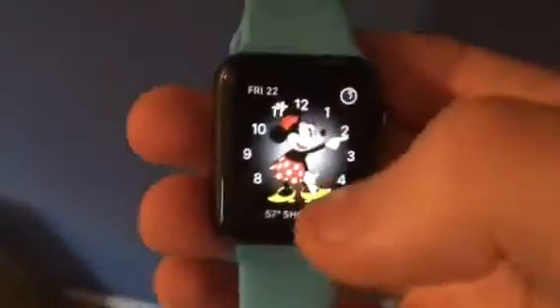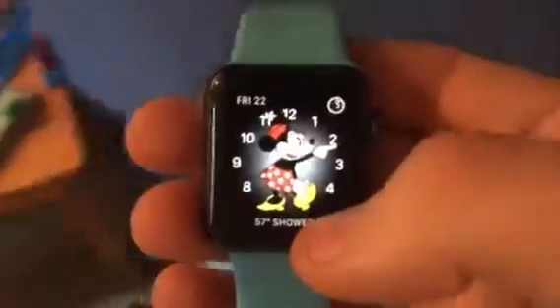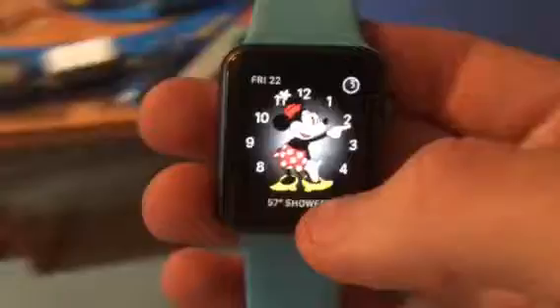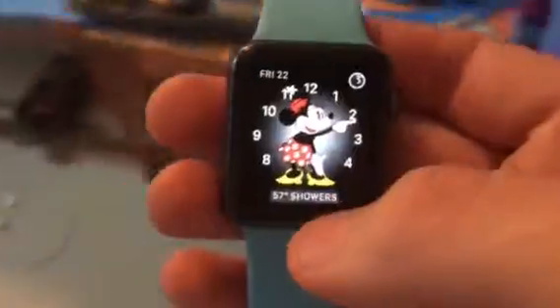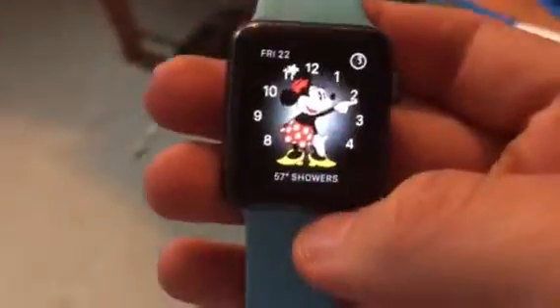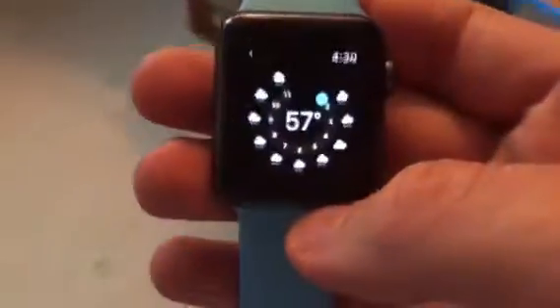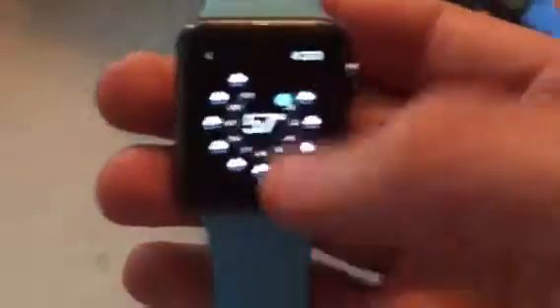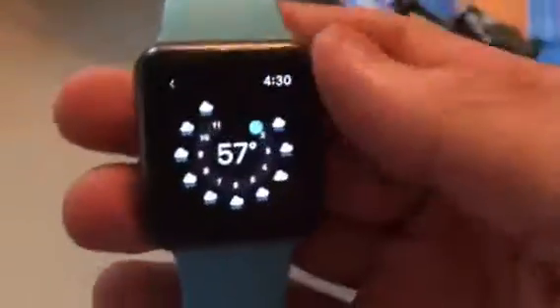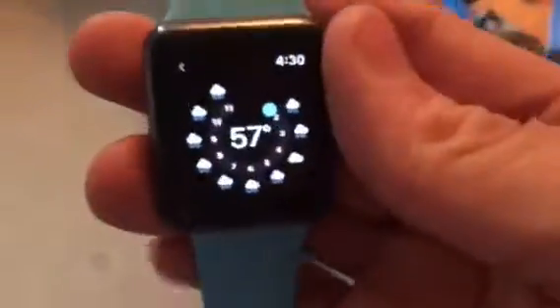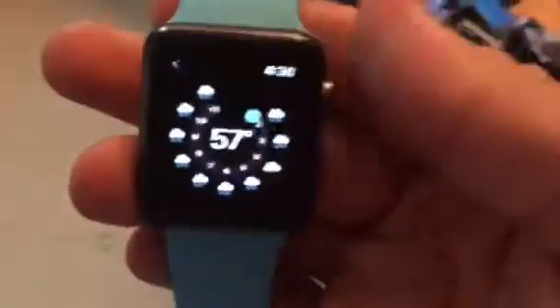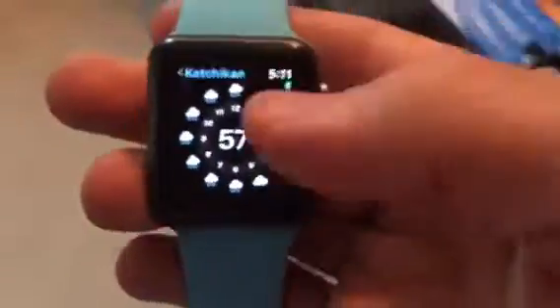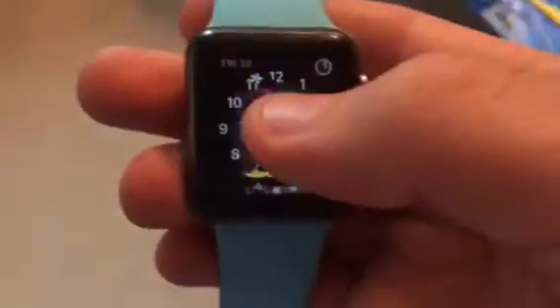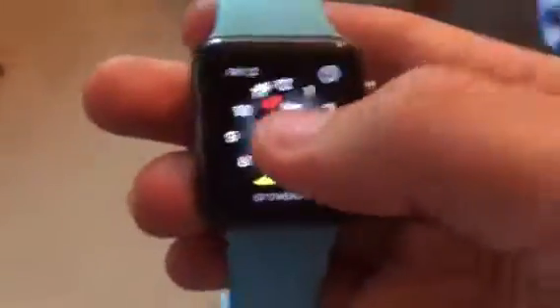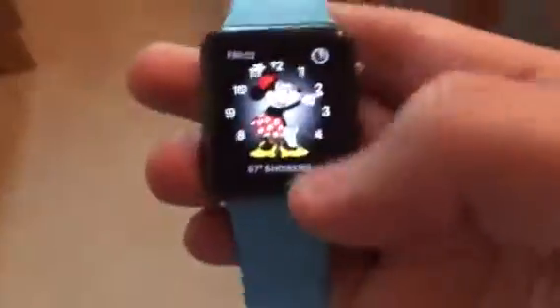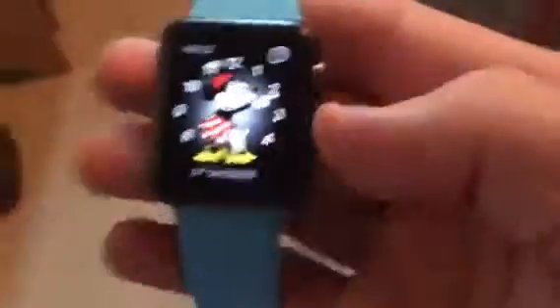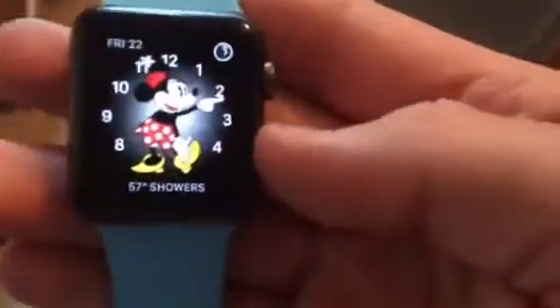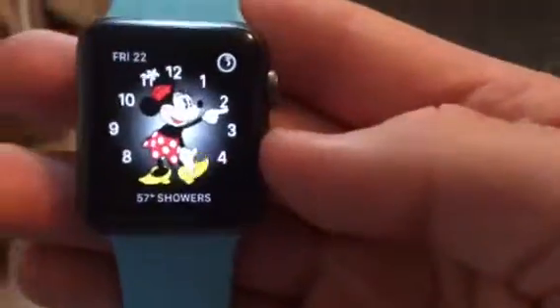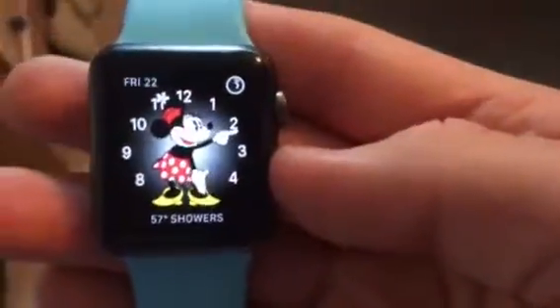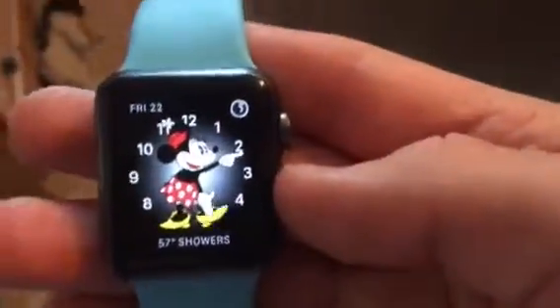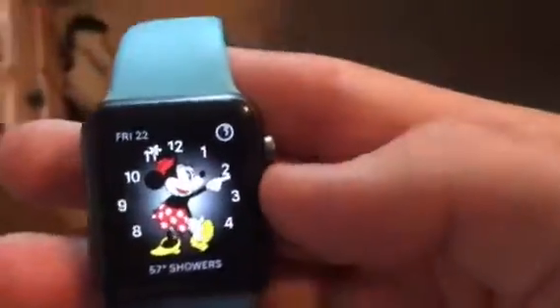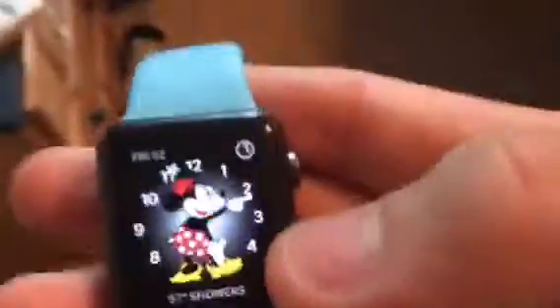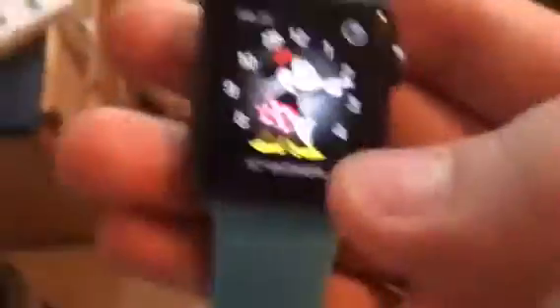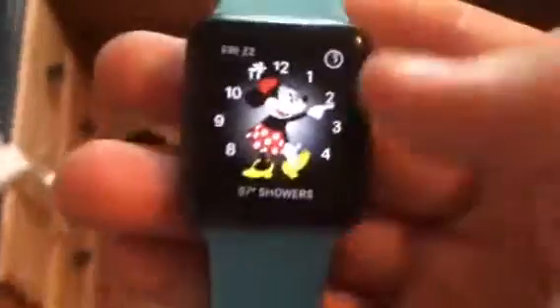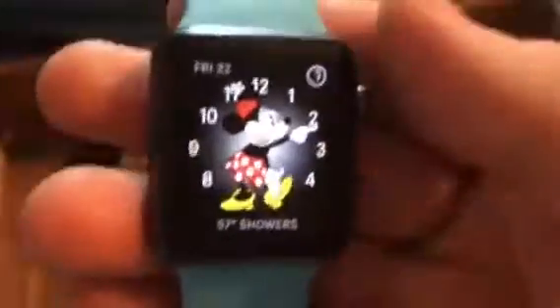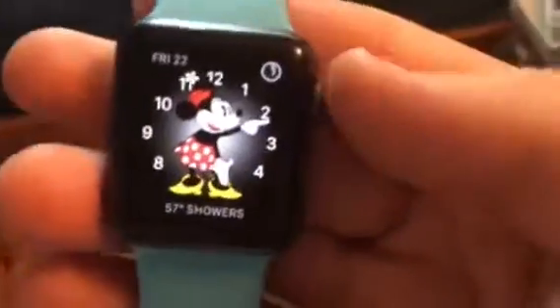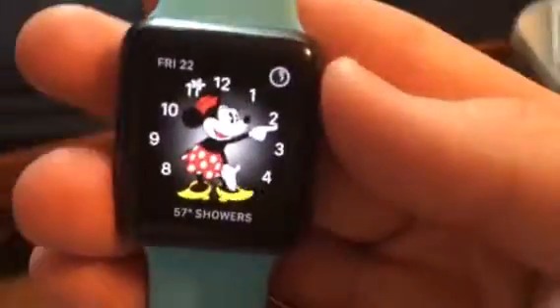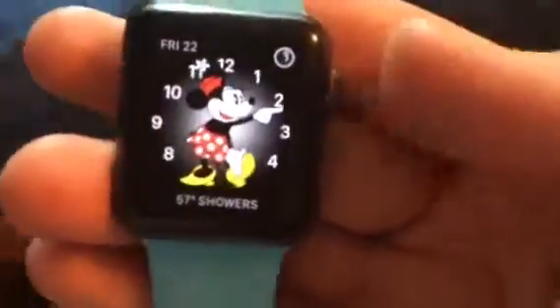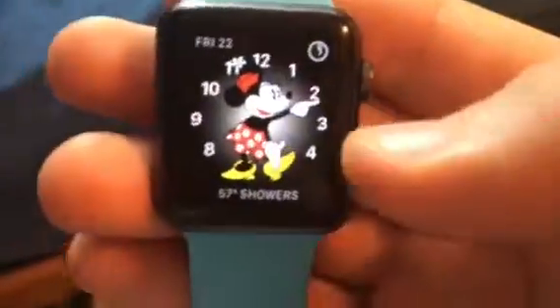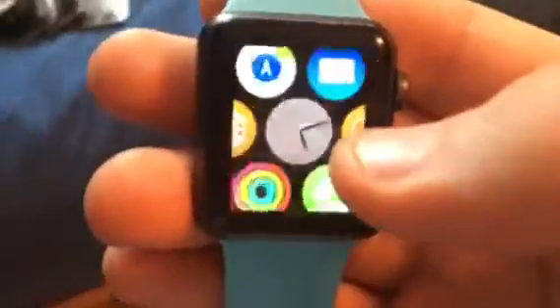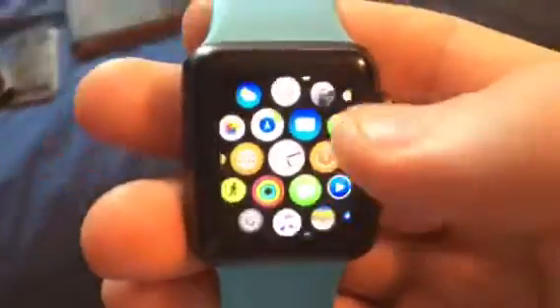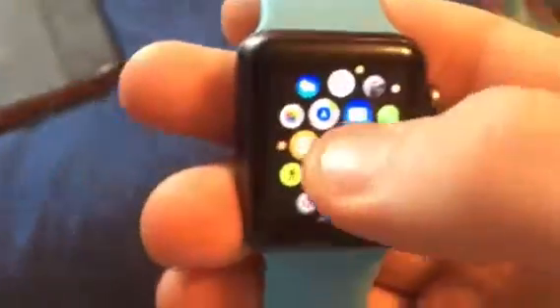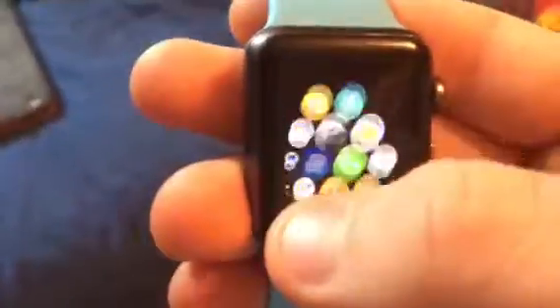It announces the time with Minnie Mouse too — cool, huh? This is WatchOS 3.0 on the Apple Watch.